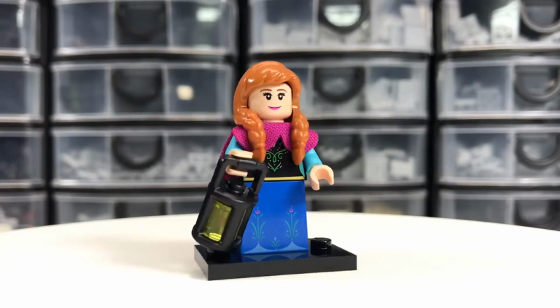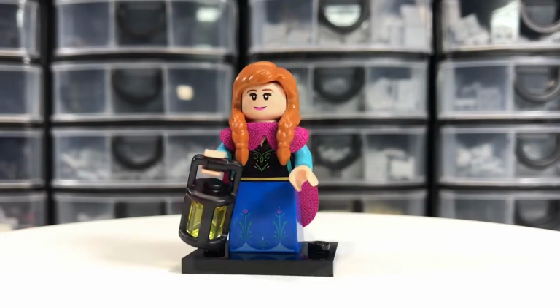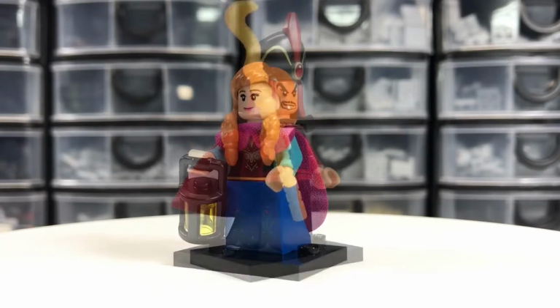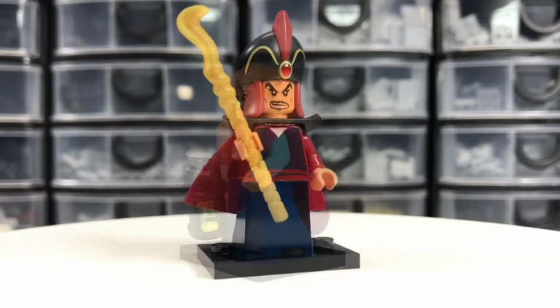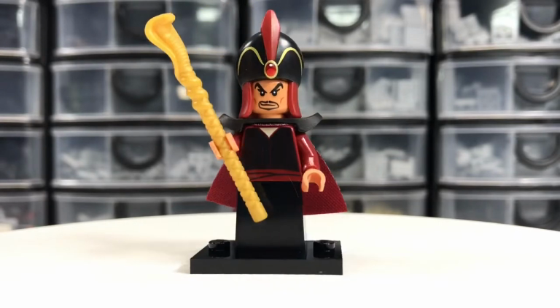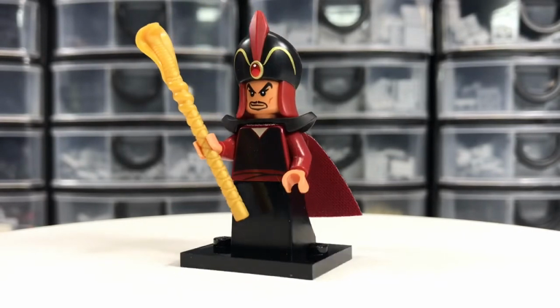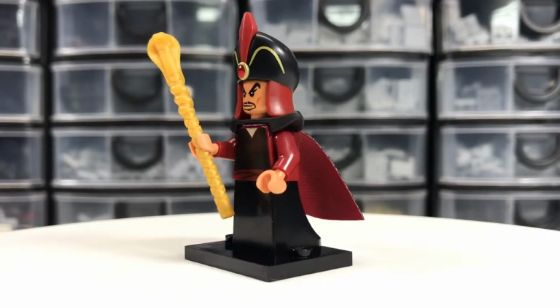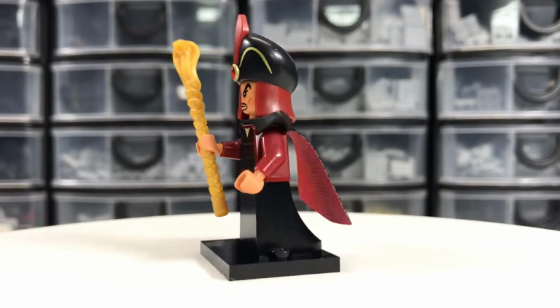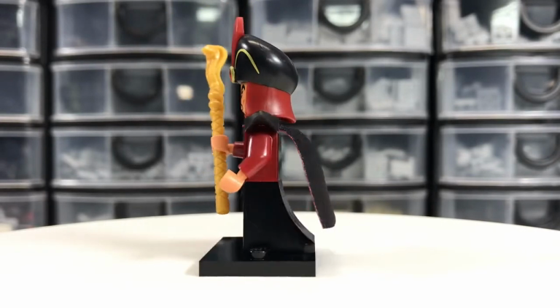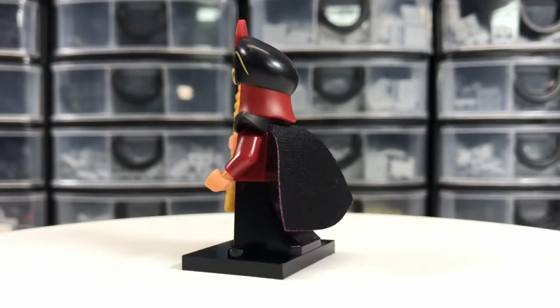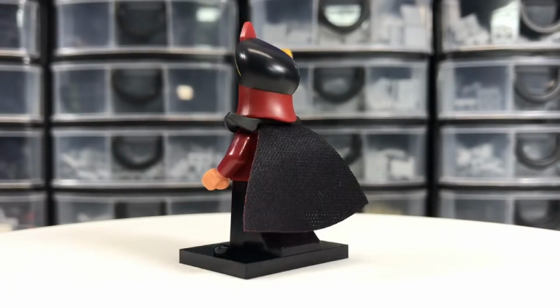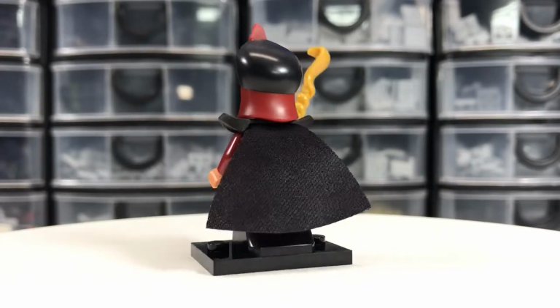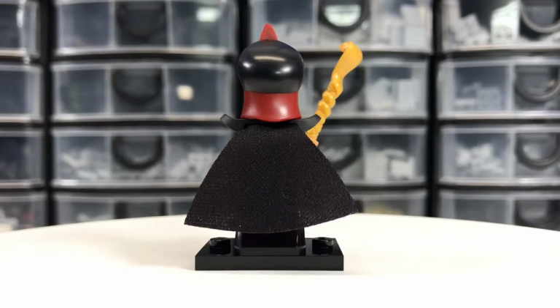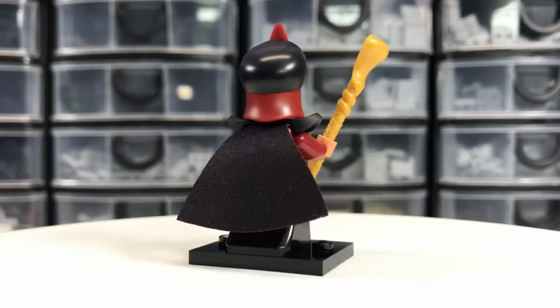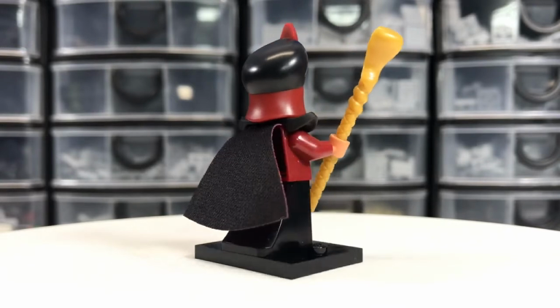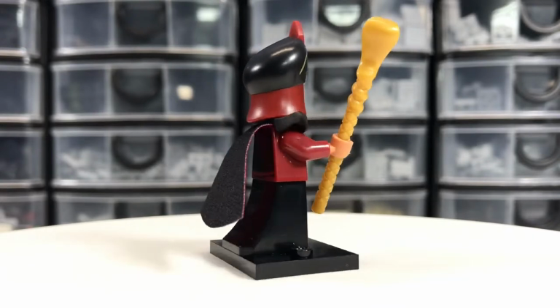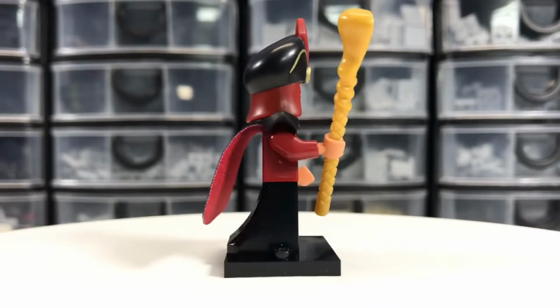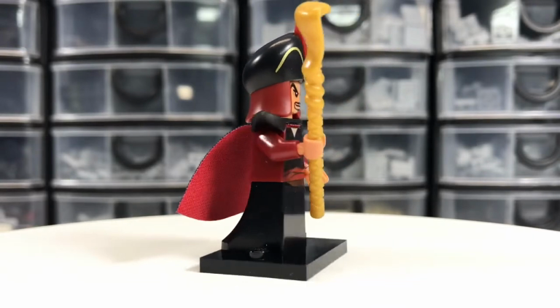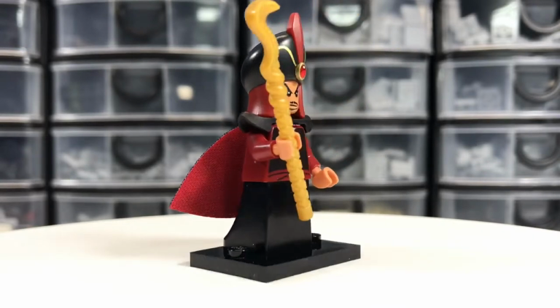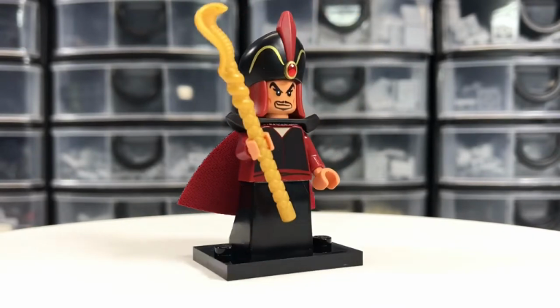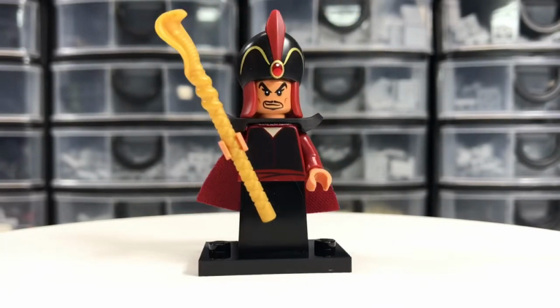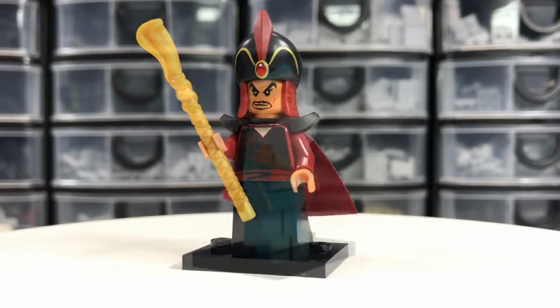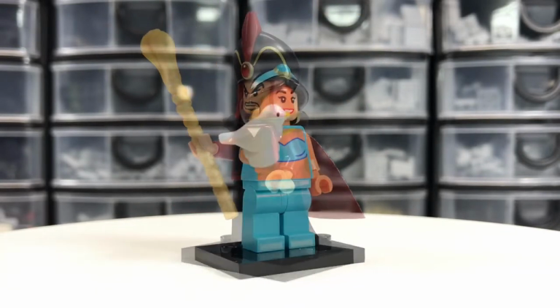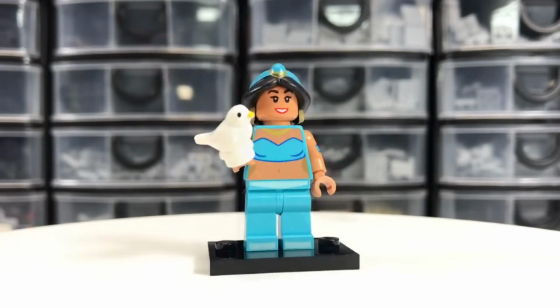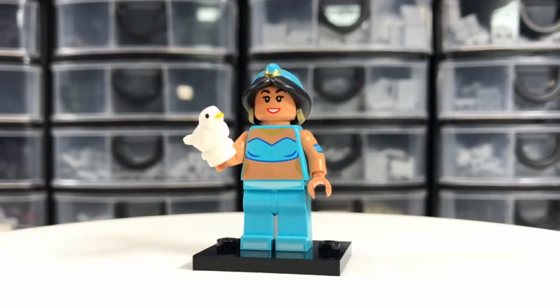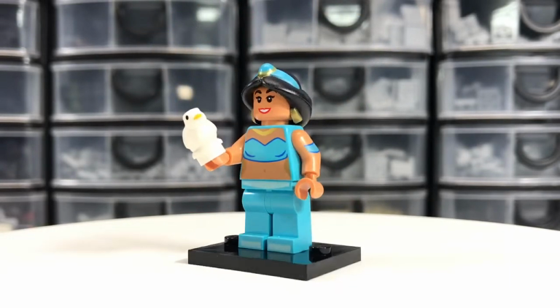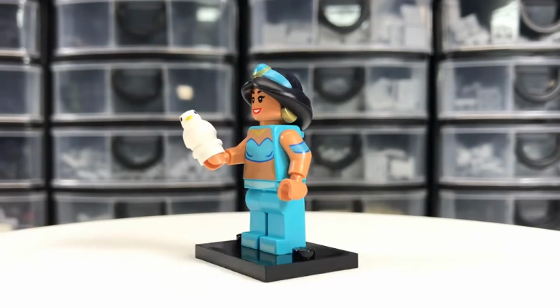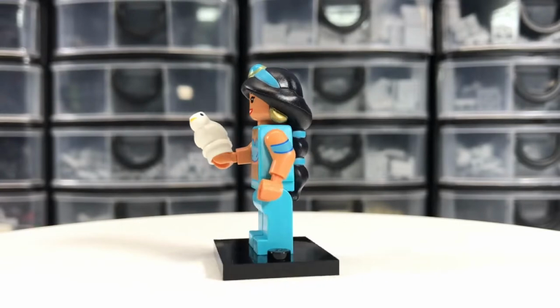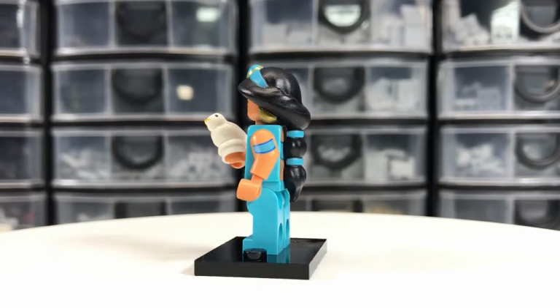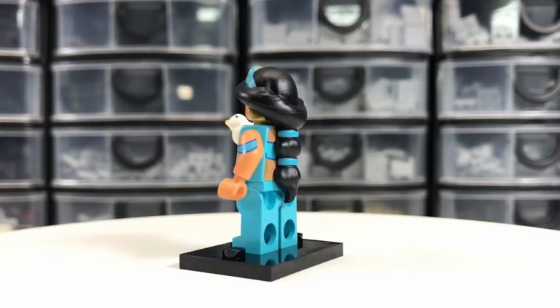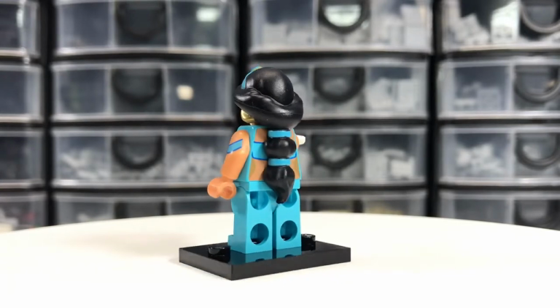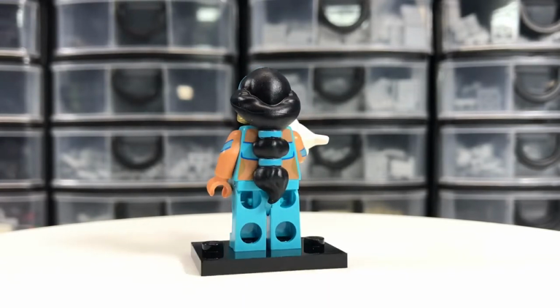Anna — this is another great one. Jafar. Jasmine — beautiful figure.